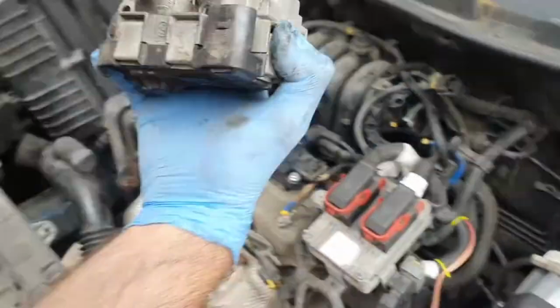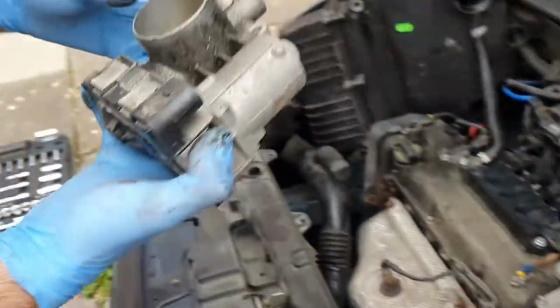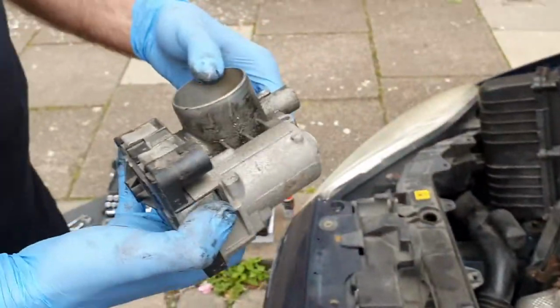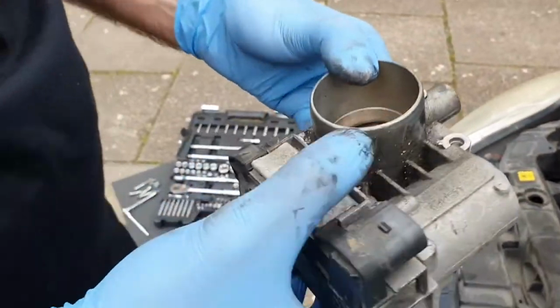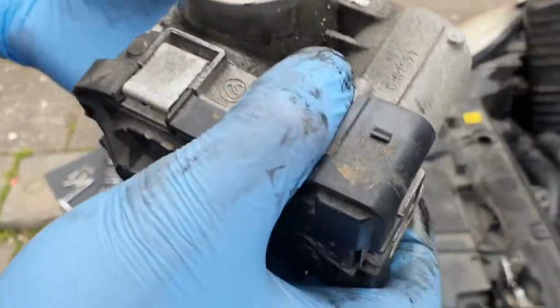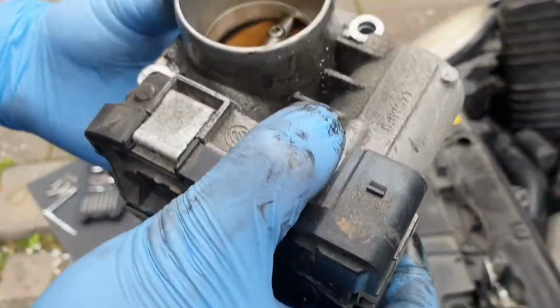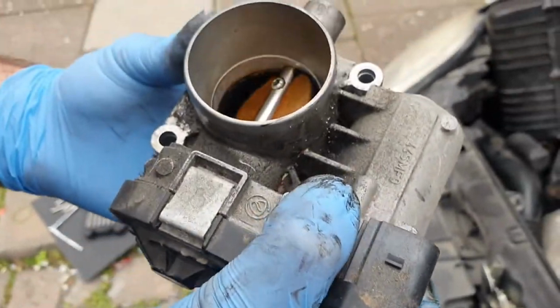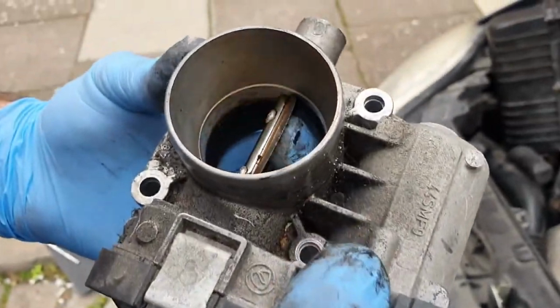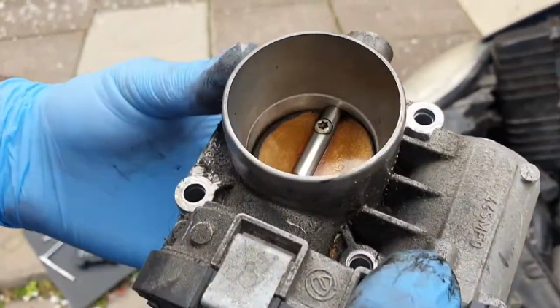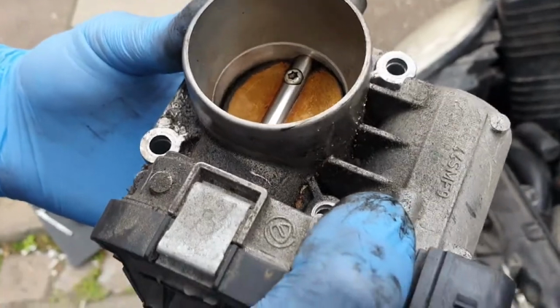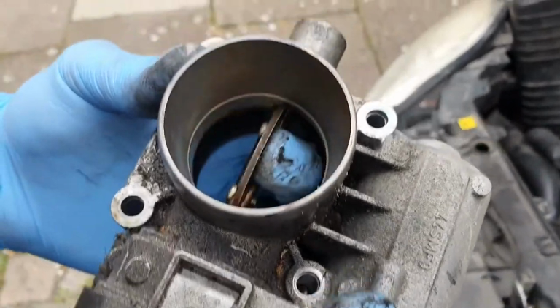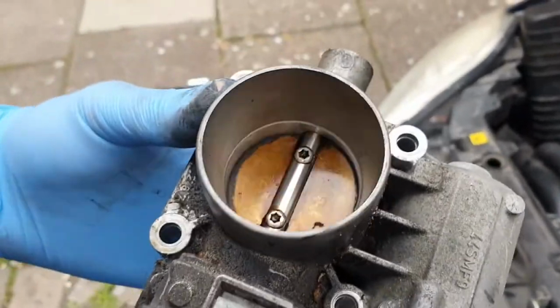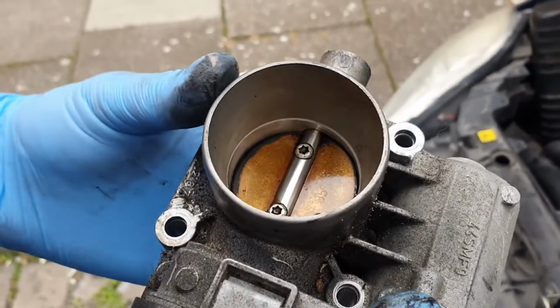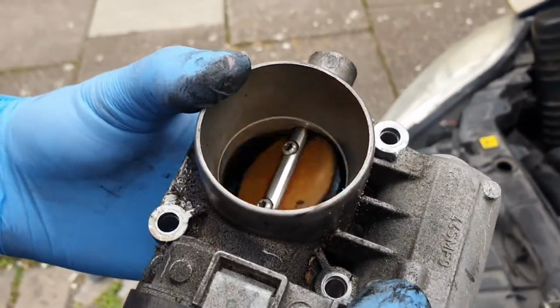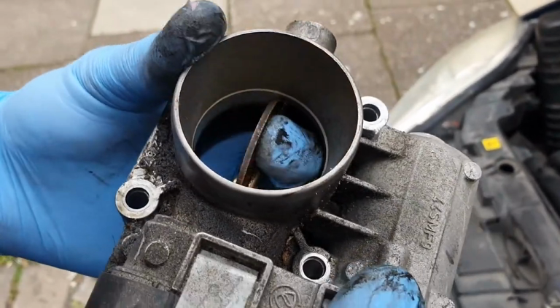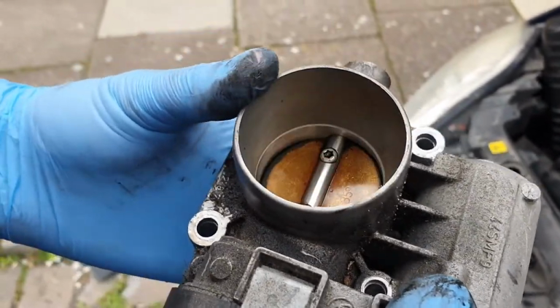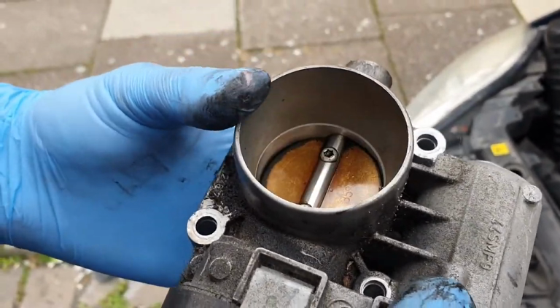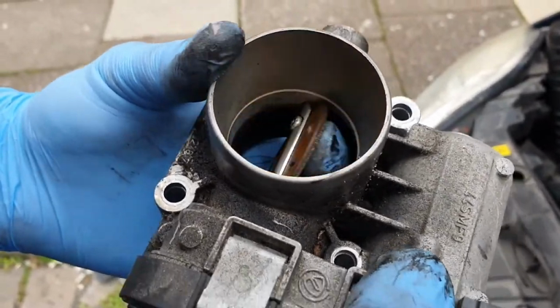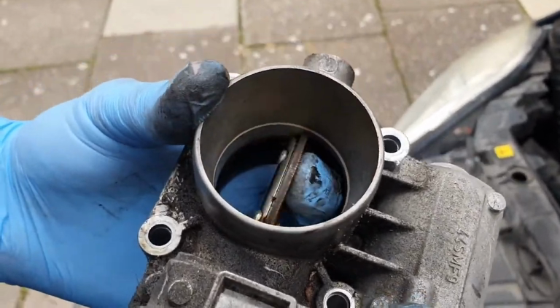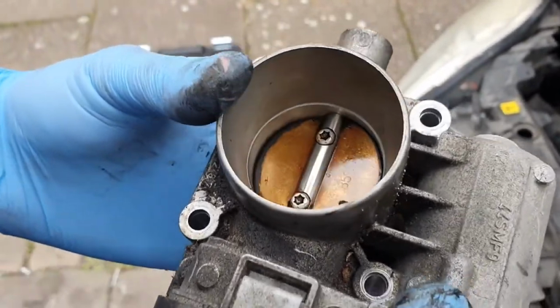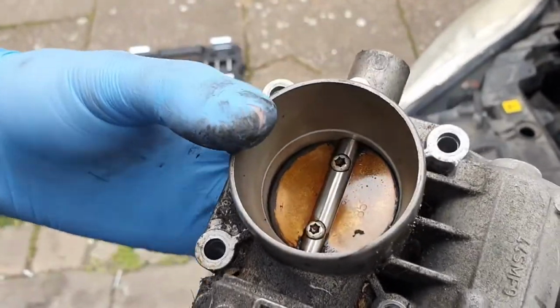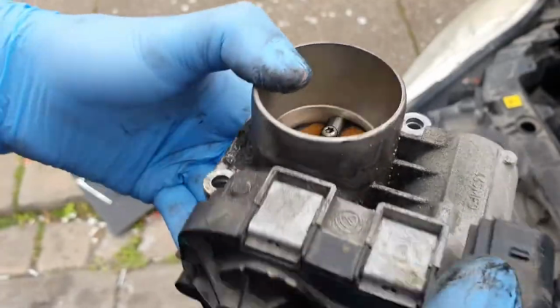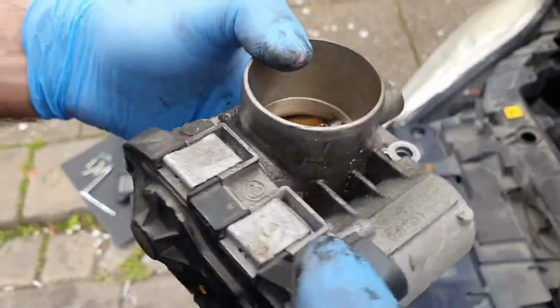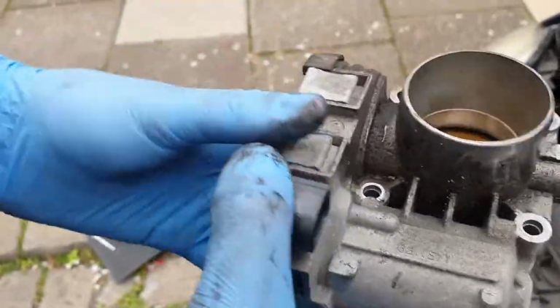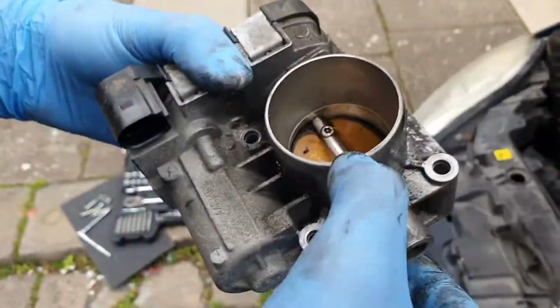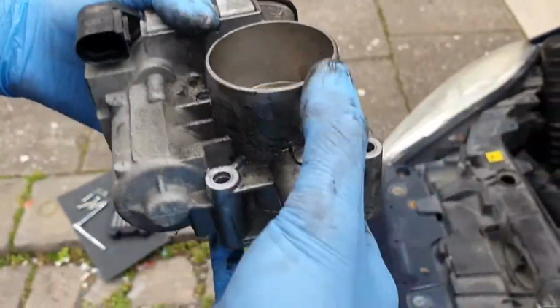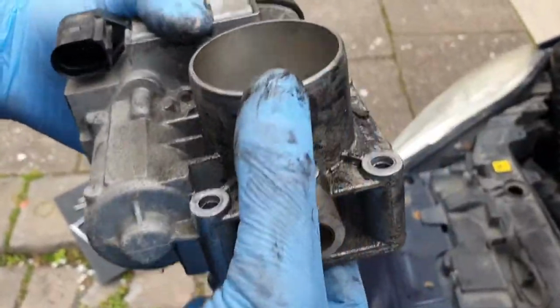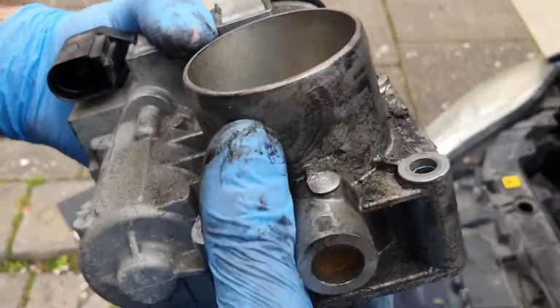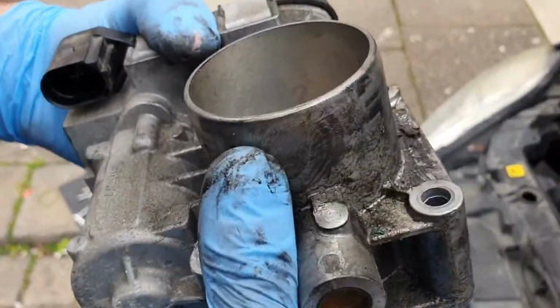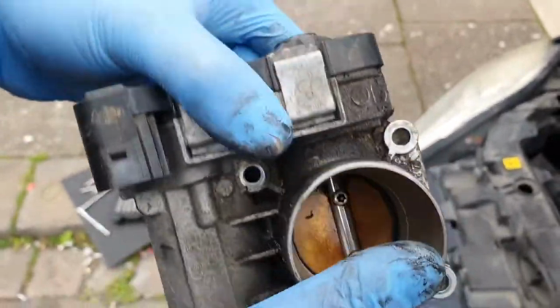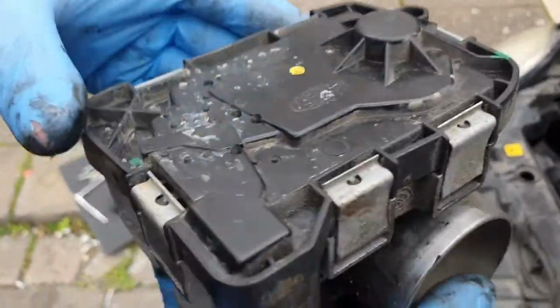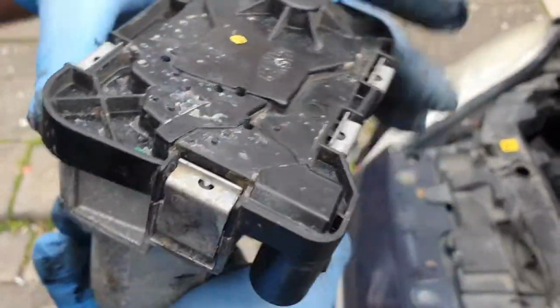As you can see the throttle body is full of dirt, mainly oil and dust. Combined, they create a gooey stuff that's certainly not good for the engine.